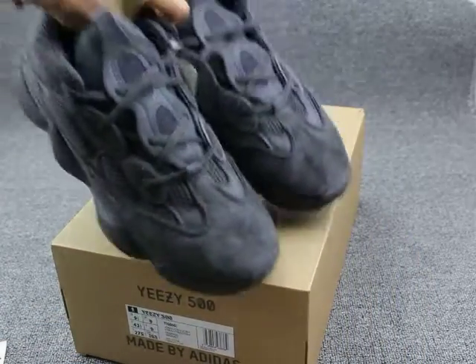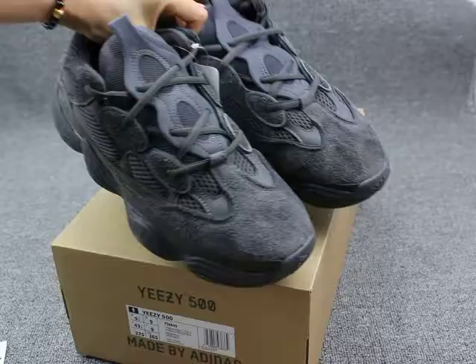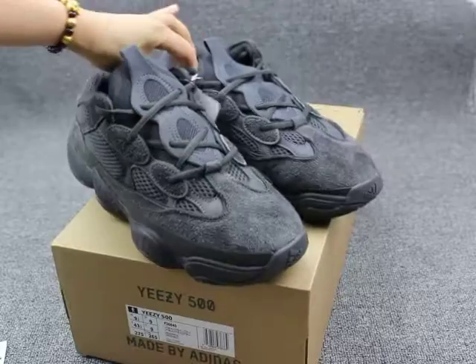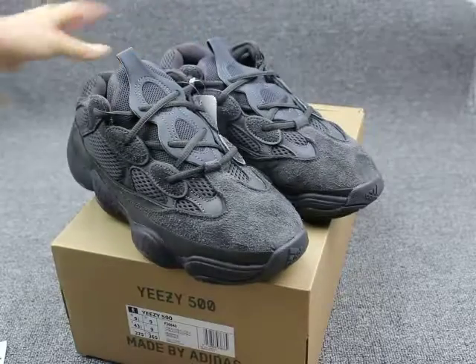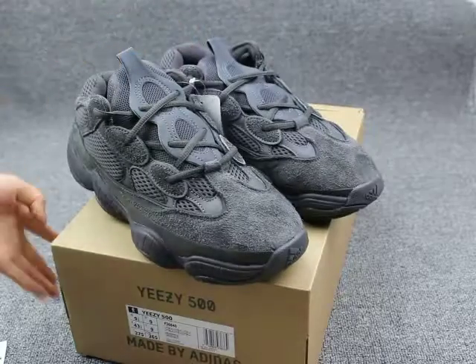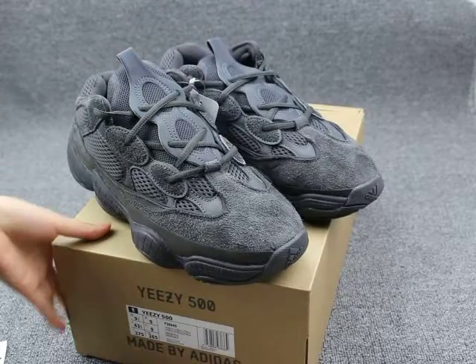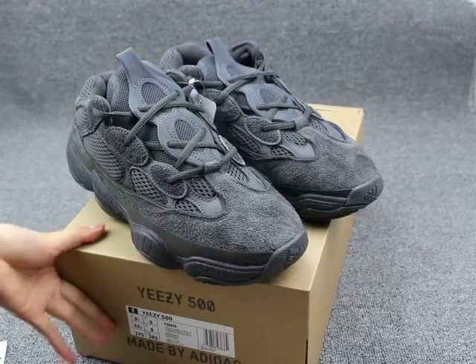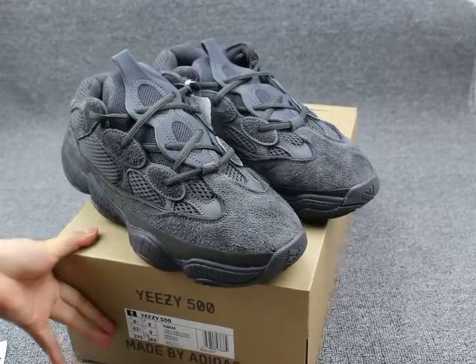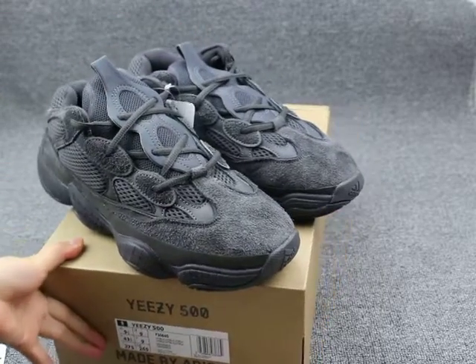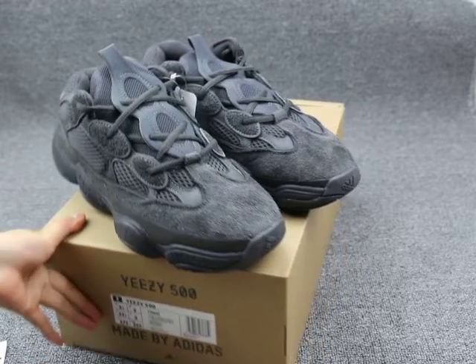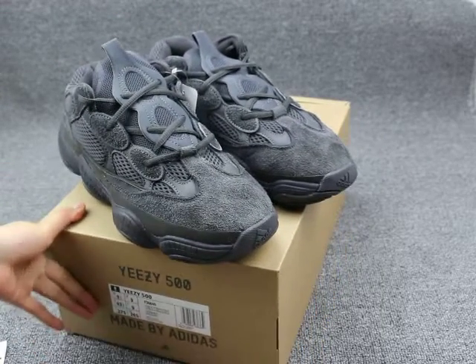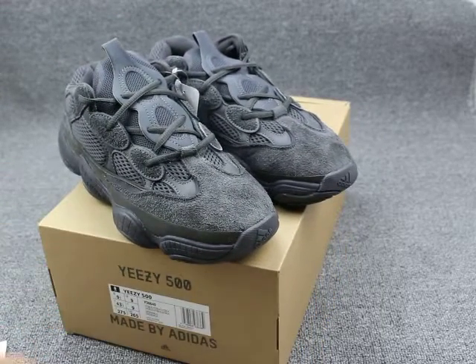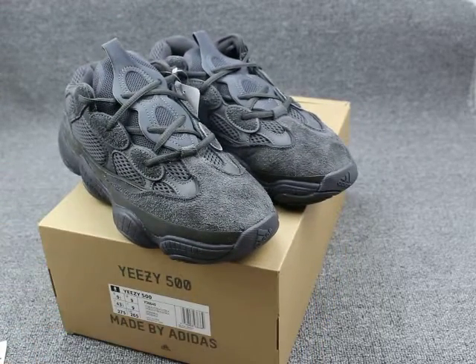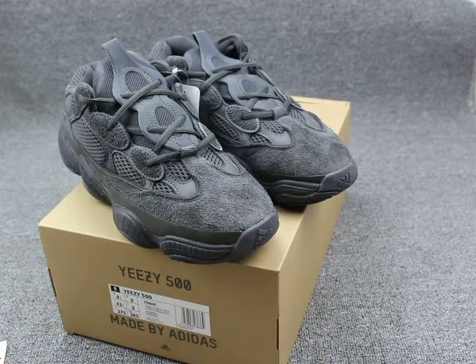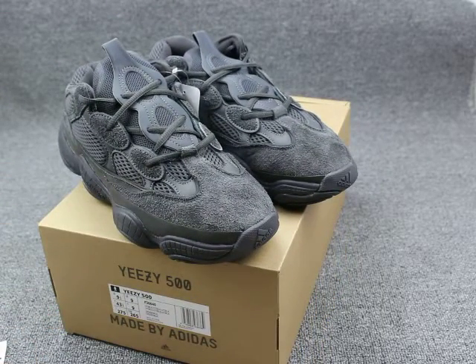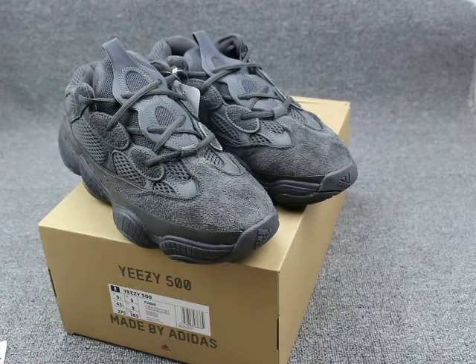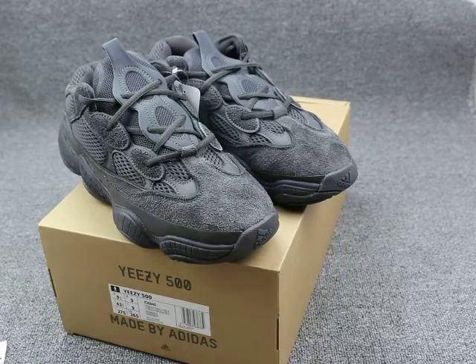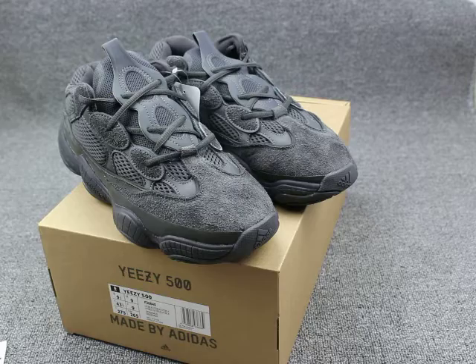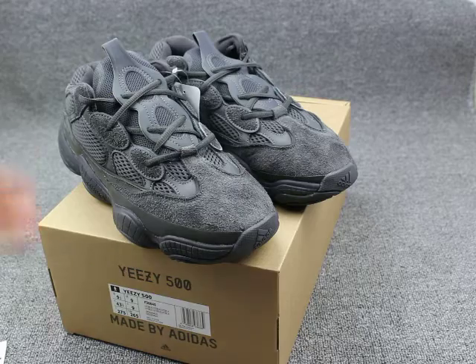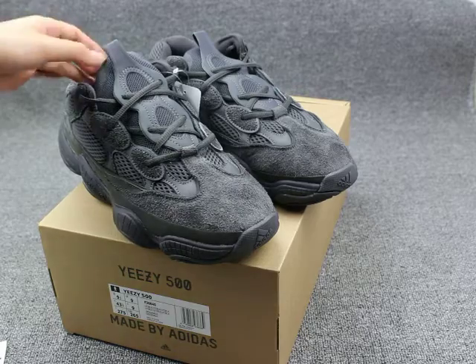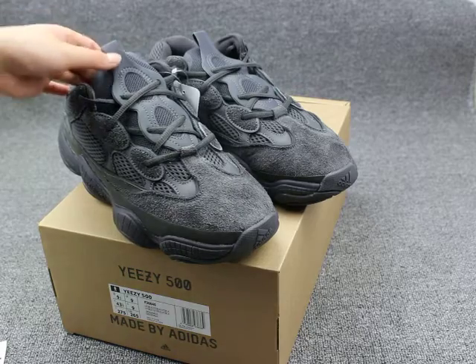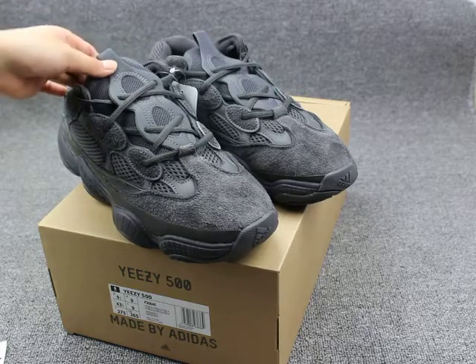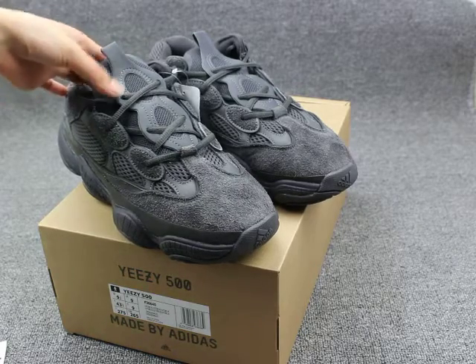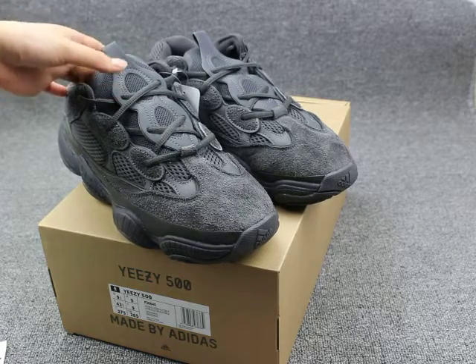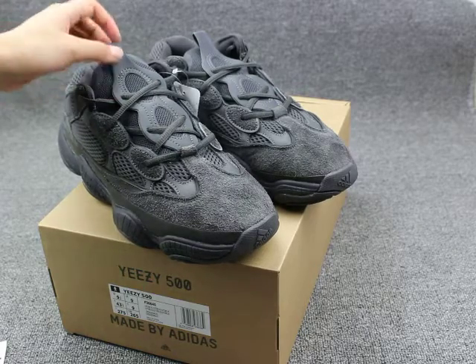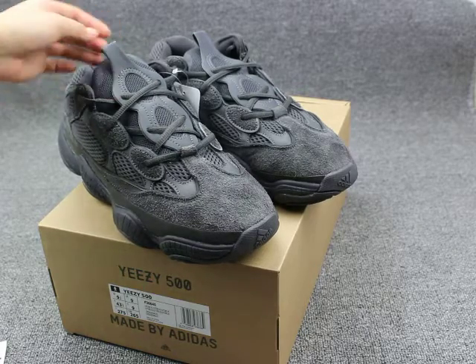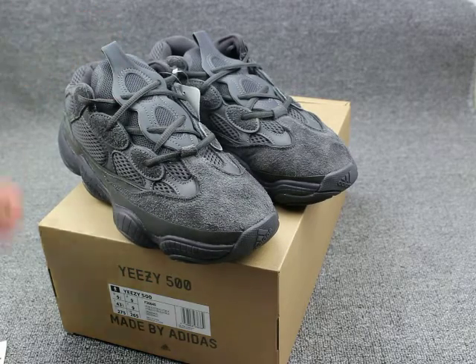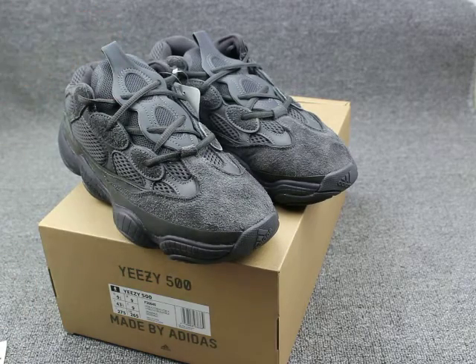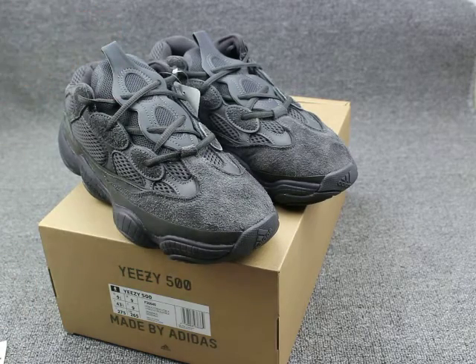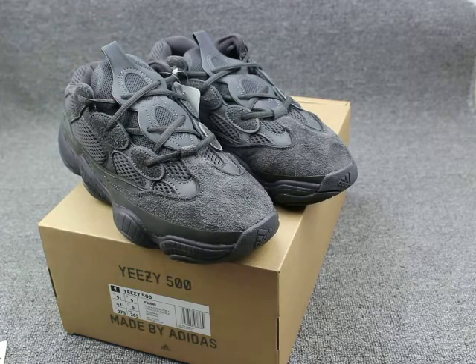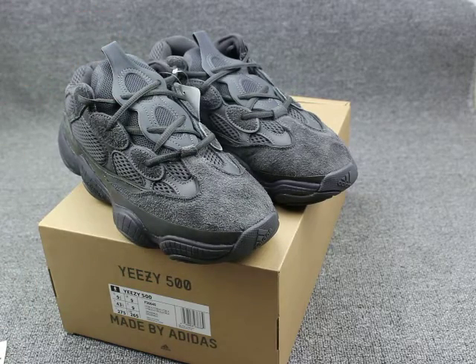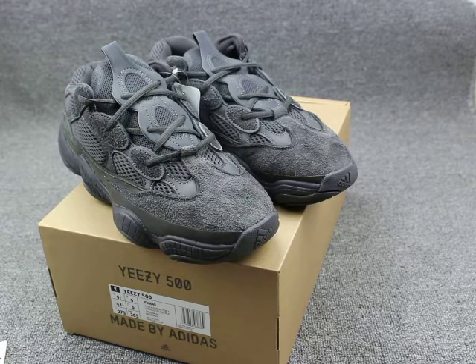Before I show you the shoe's detail, you can hit the subscribe button to support my YouTube channel. And next, if I get new shoes, I will do a review for you guys.